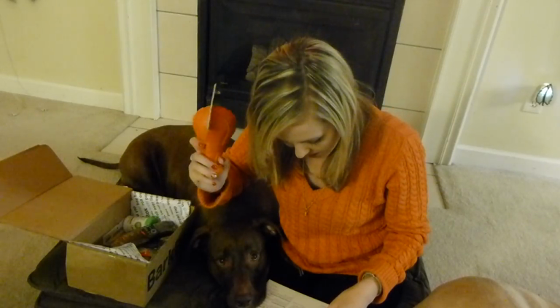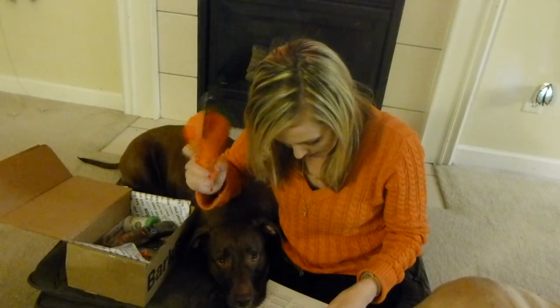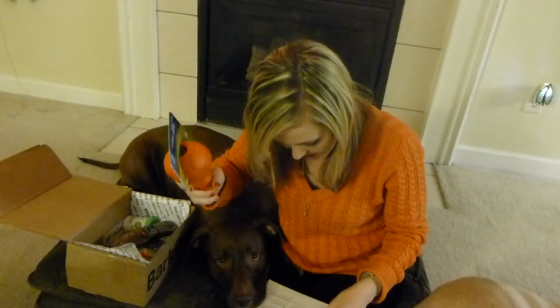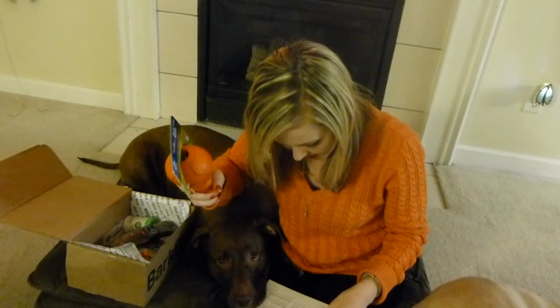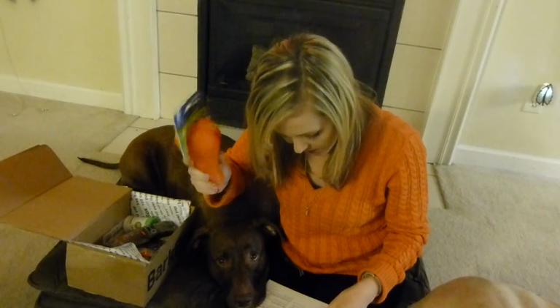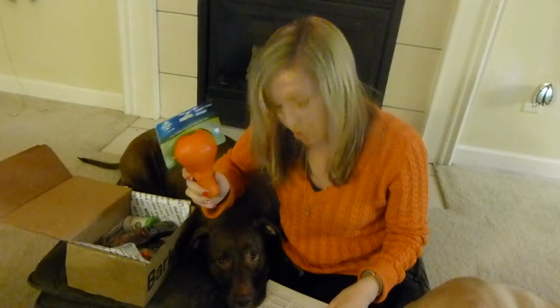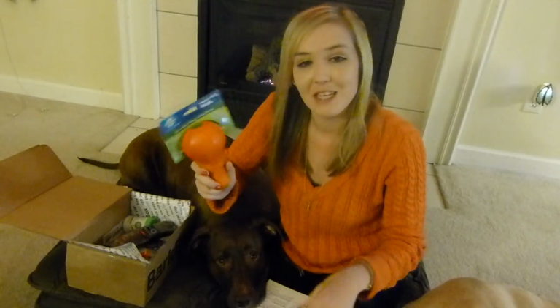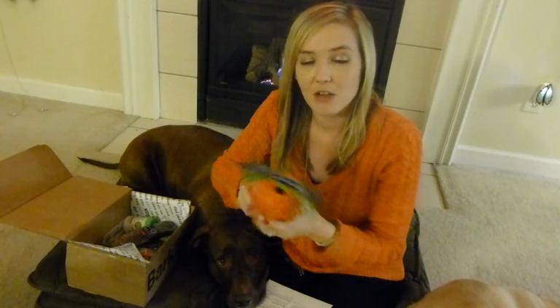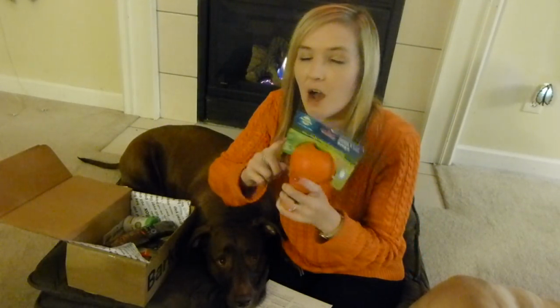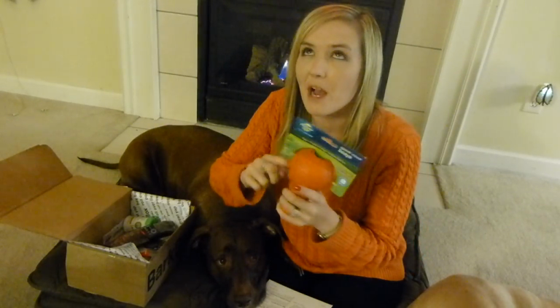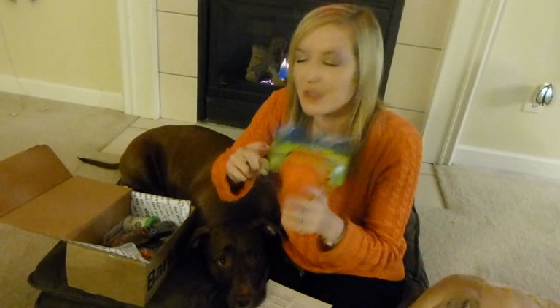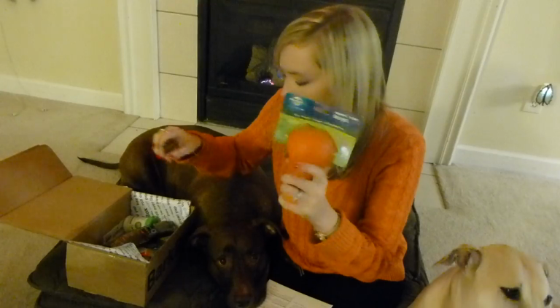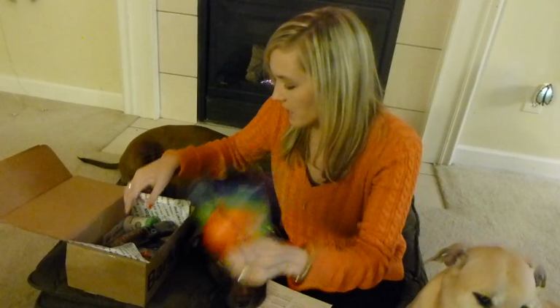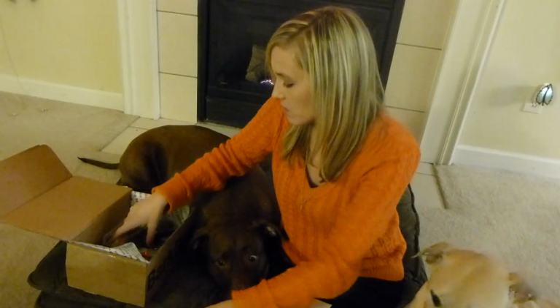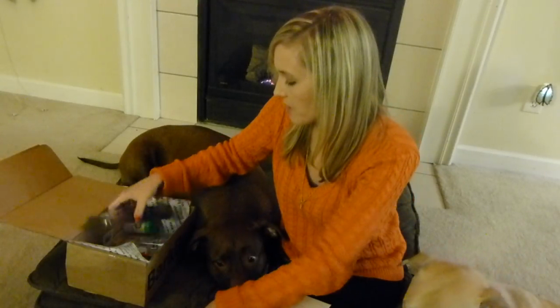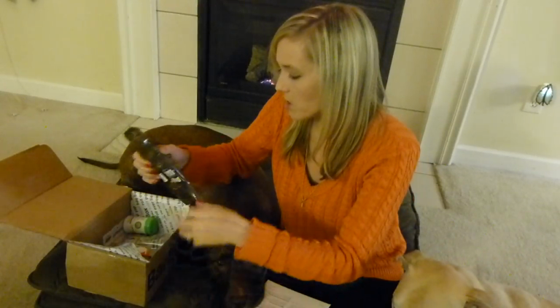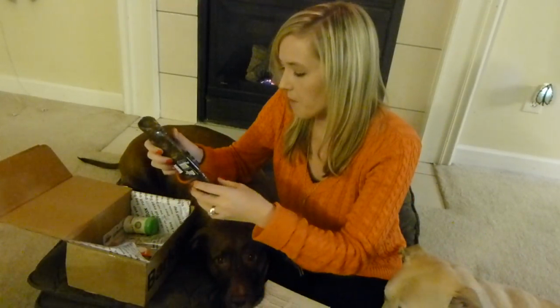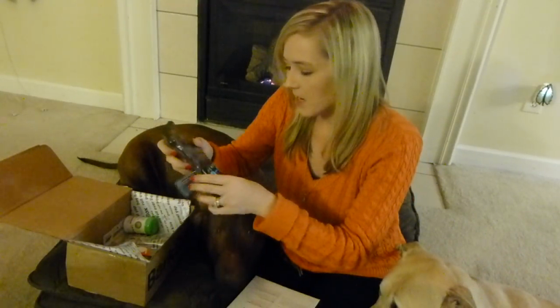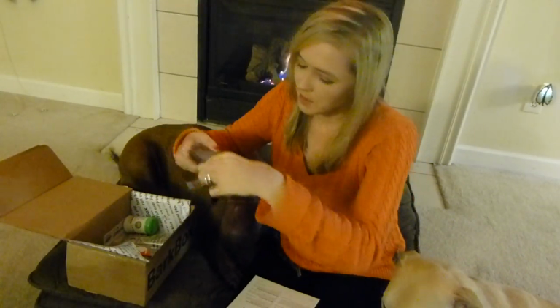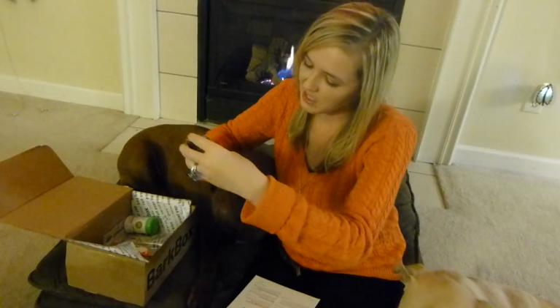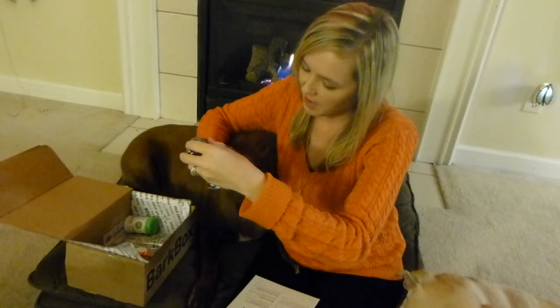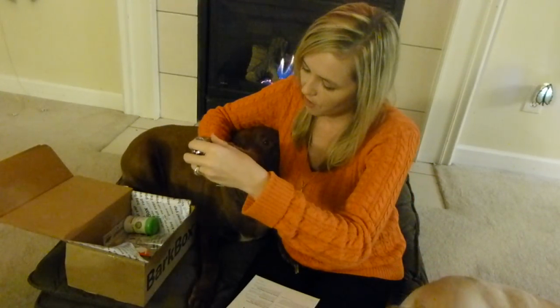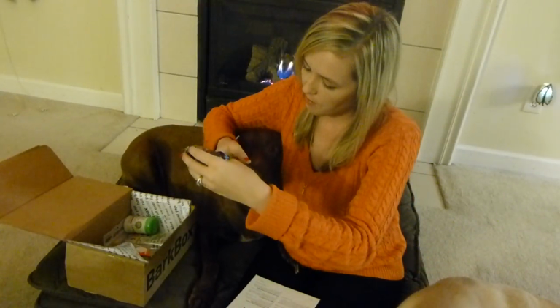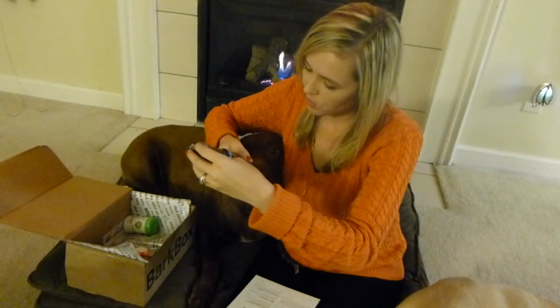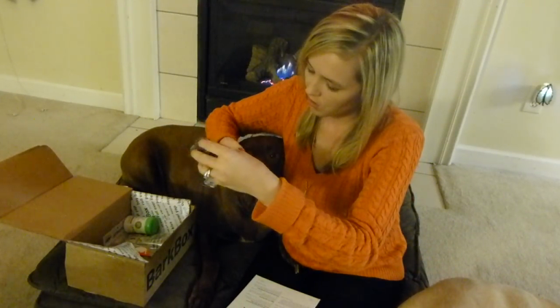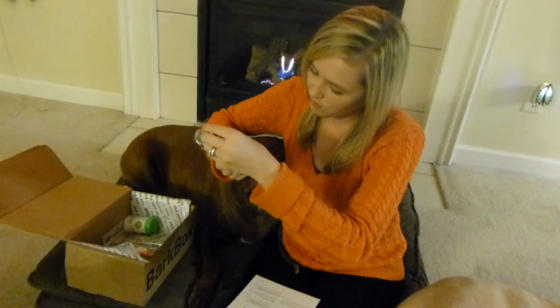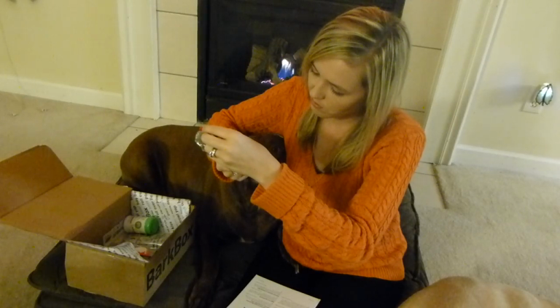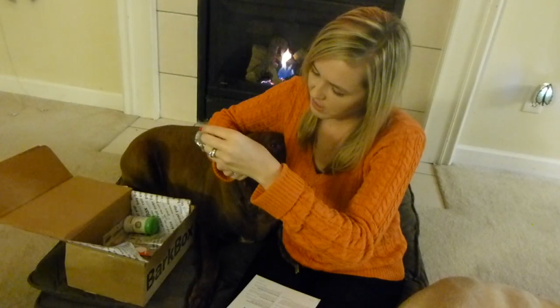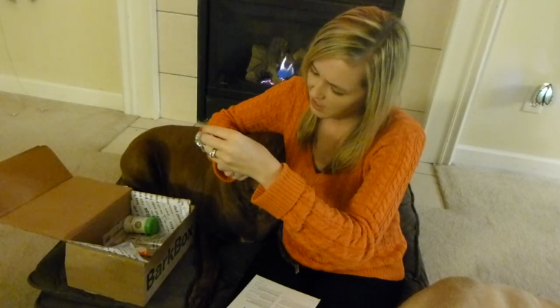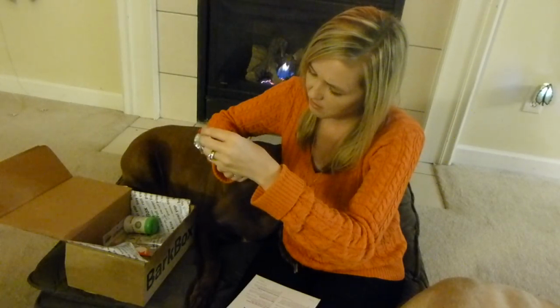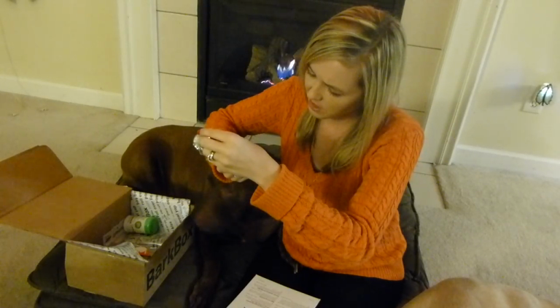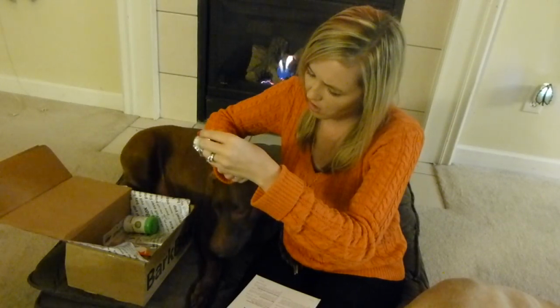The price on this guy is $13. We love this. I'll let you guys know how that works out. Next up is this guy from Diggin' Your Dog.